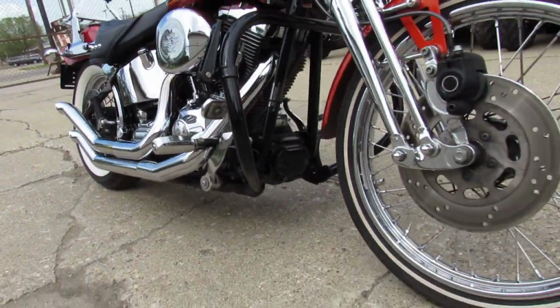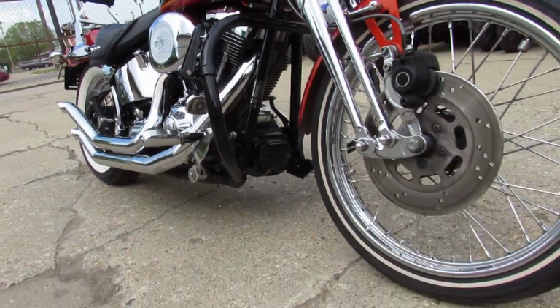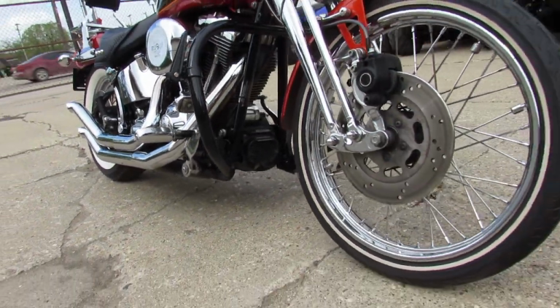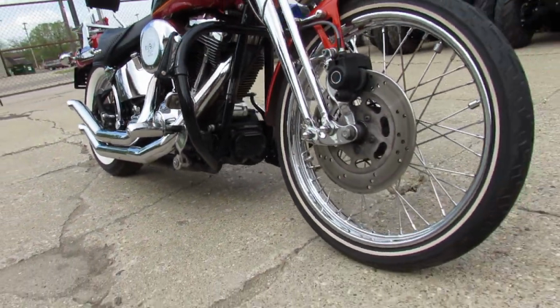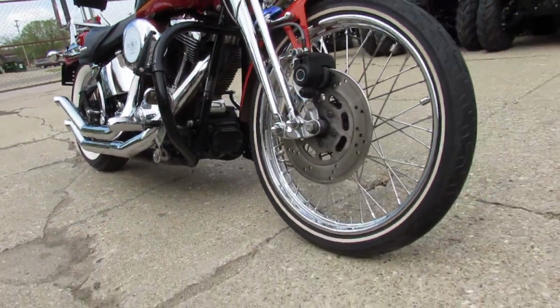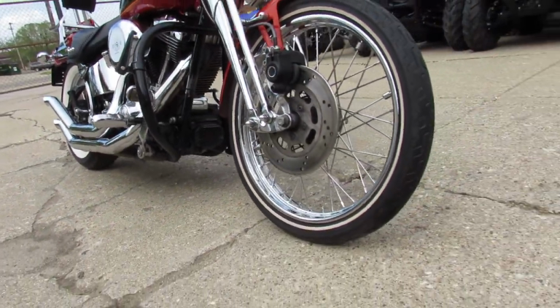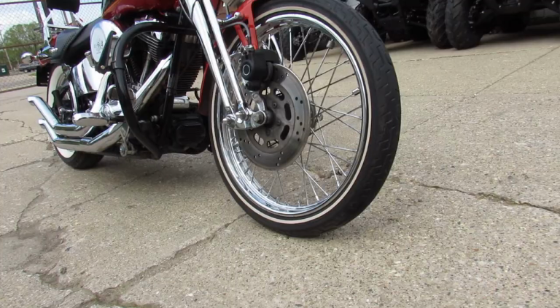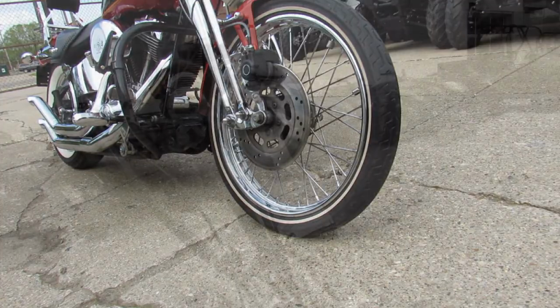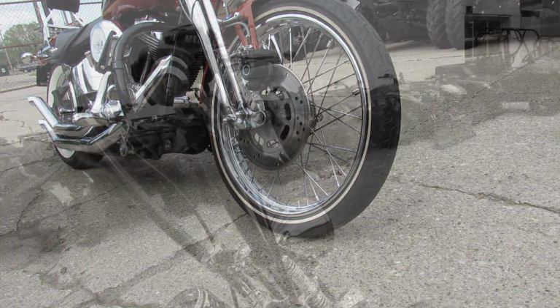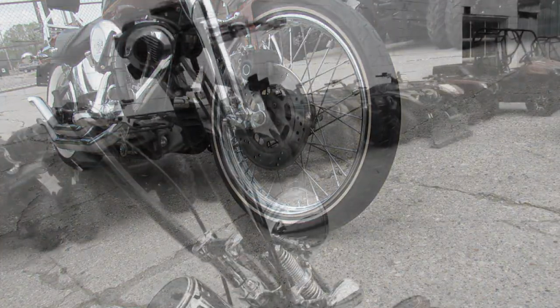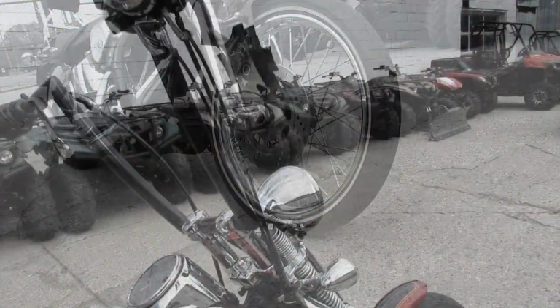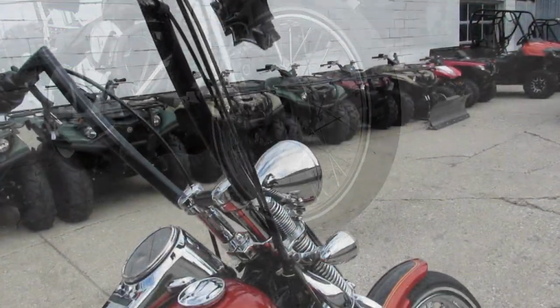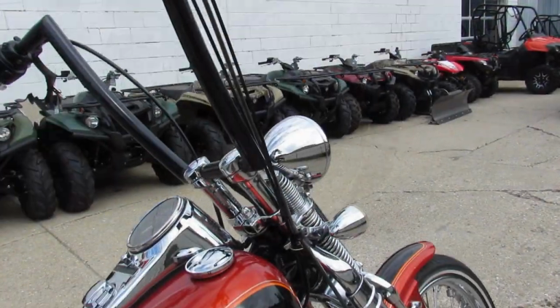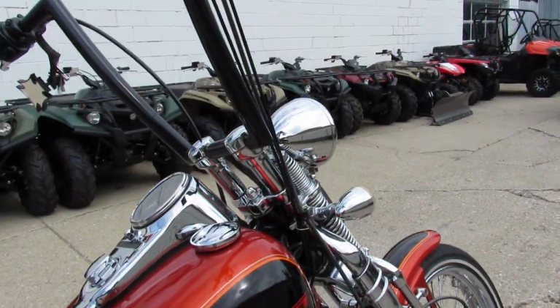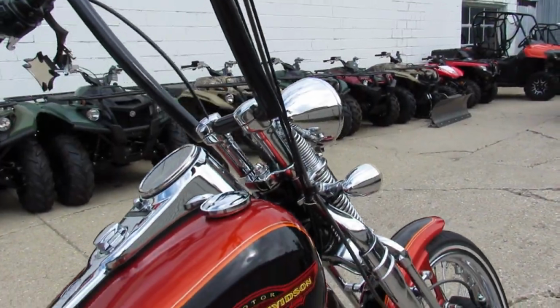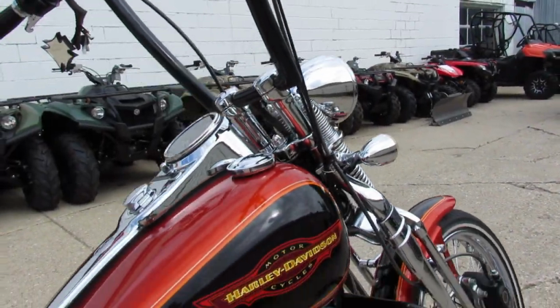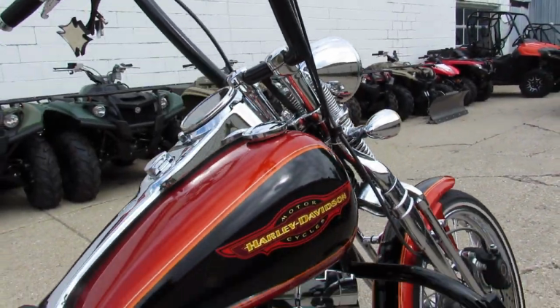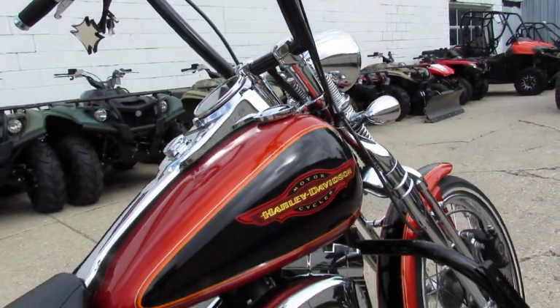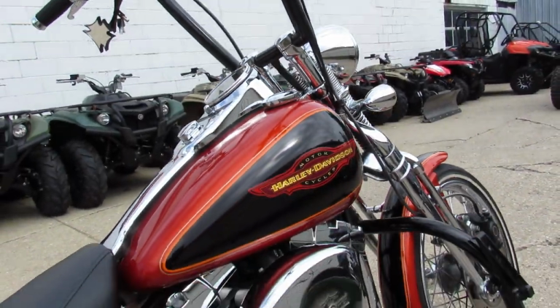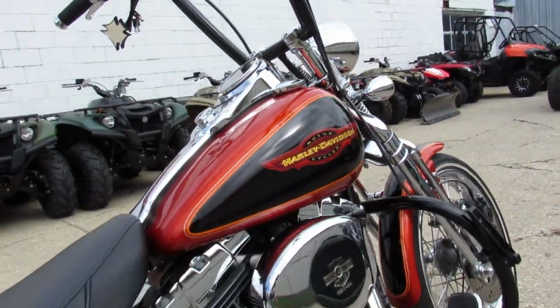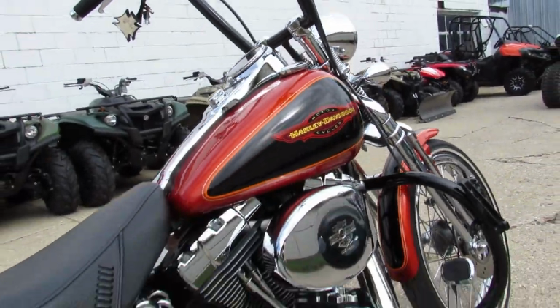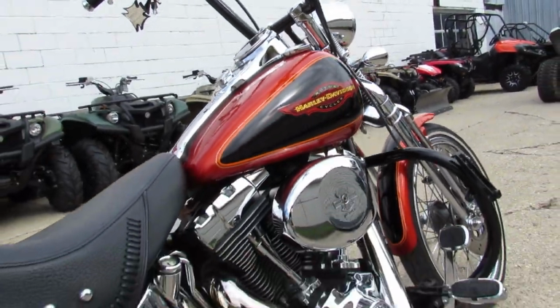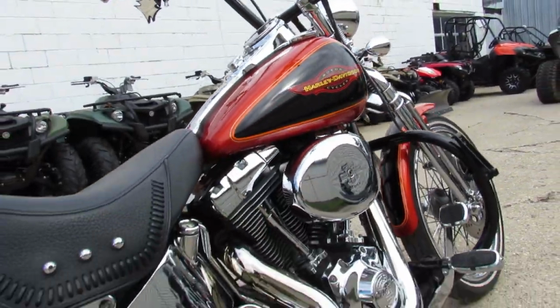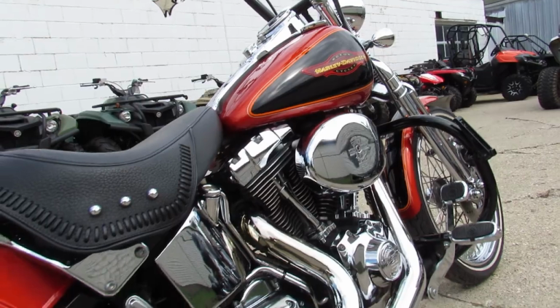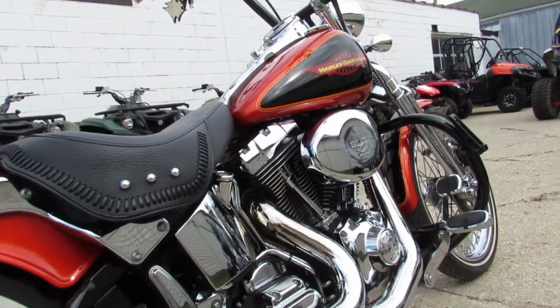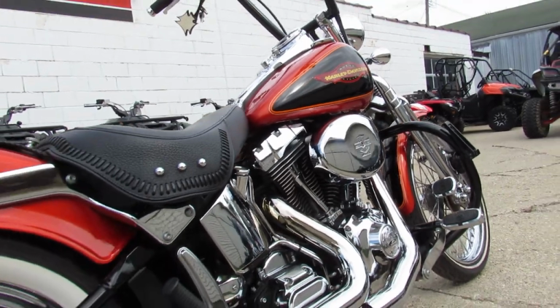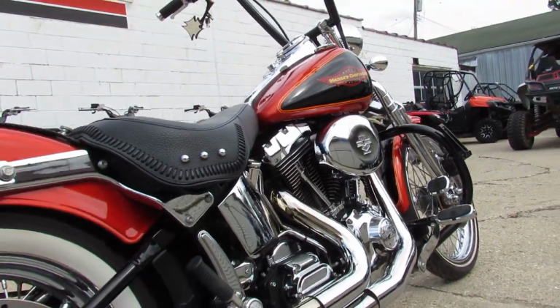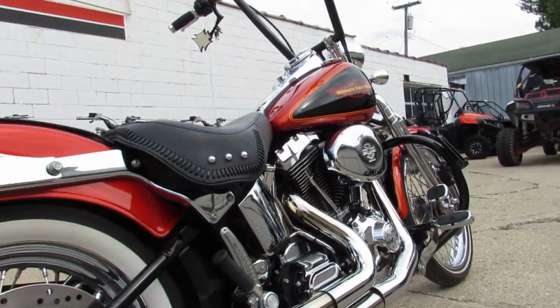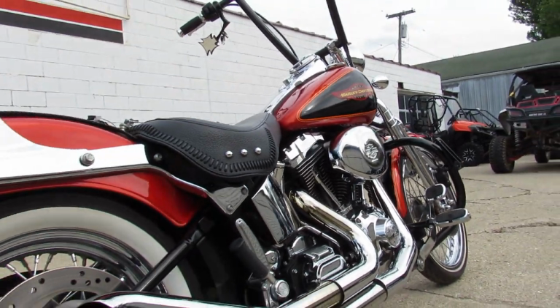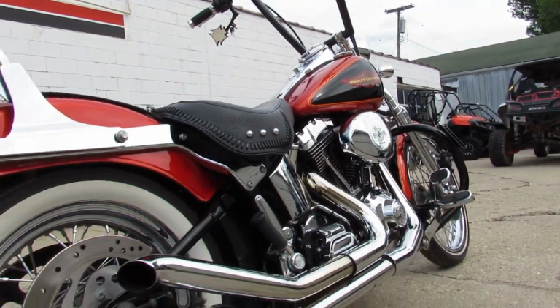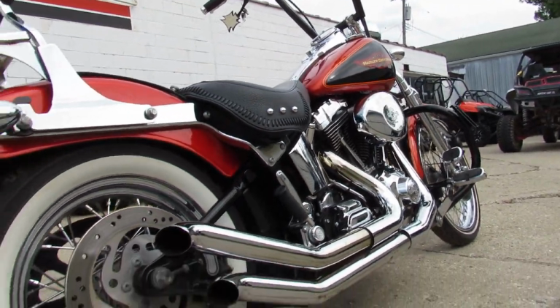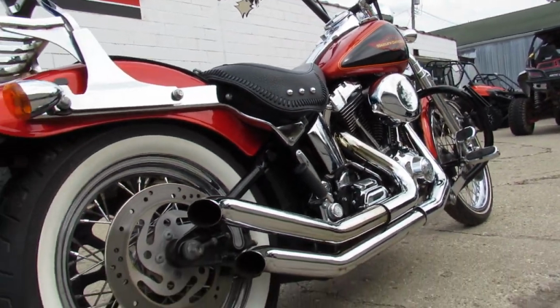You guys know these Springers are not real easy to find. This one's got eight hangers, engine guards, highway pegs, backrest, luggage rack, and tons of chrome. It's got everything, guys. Stand out from the crowd on this one.